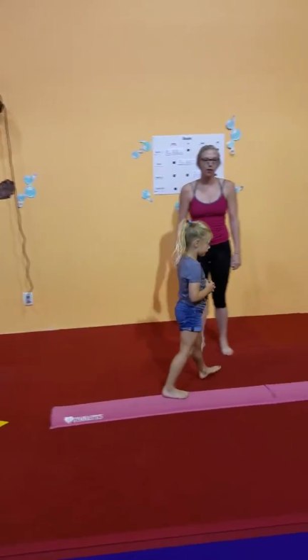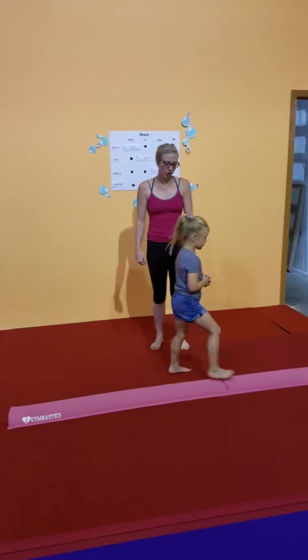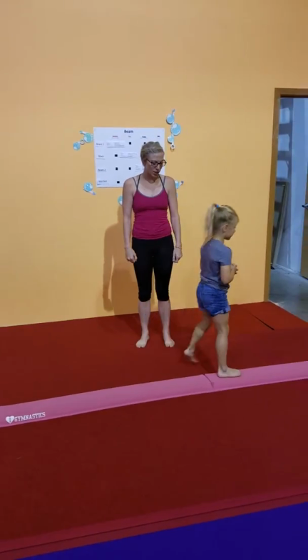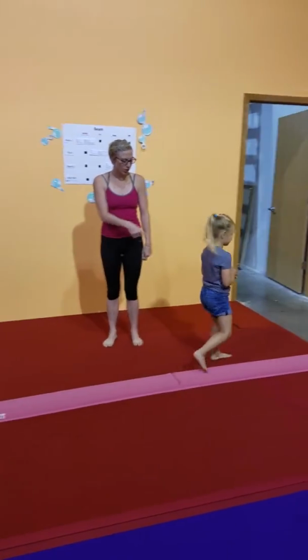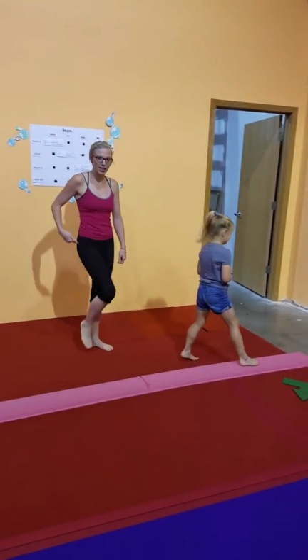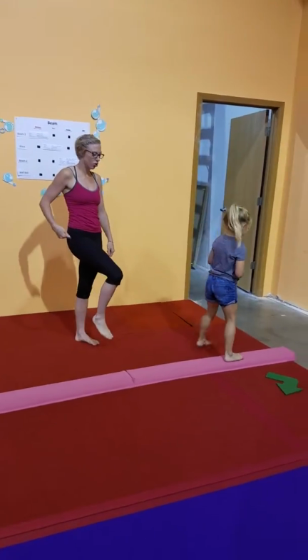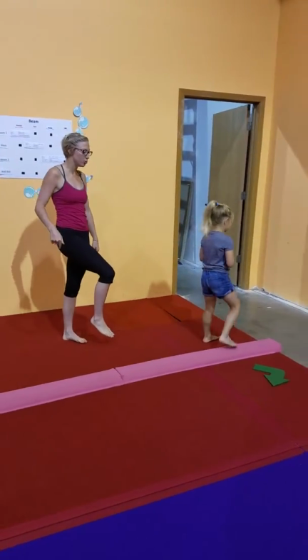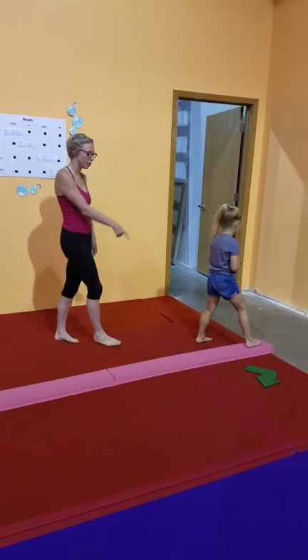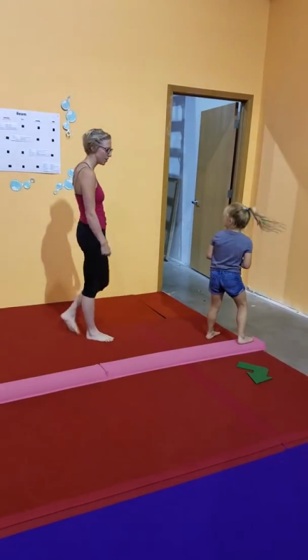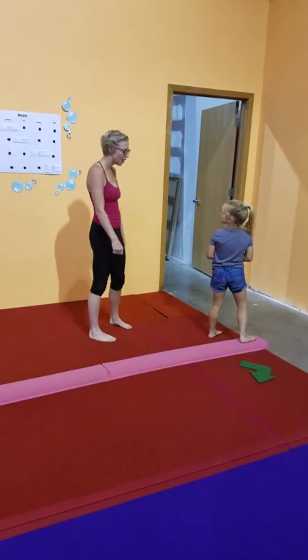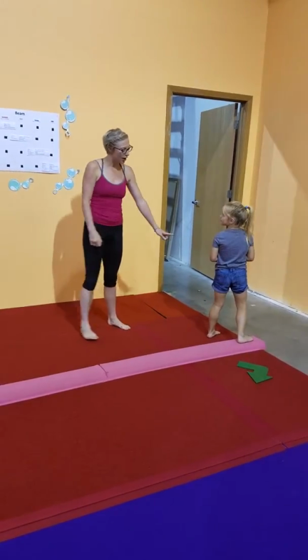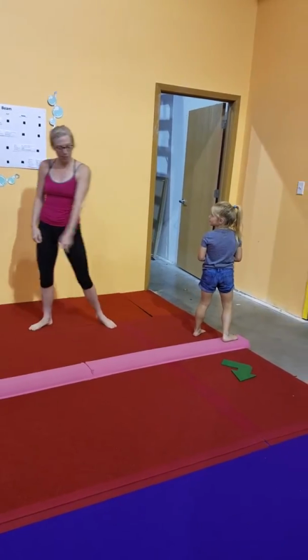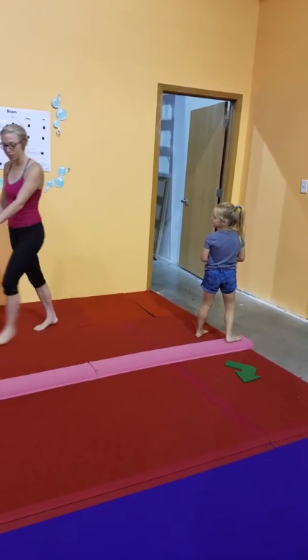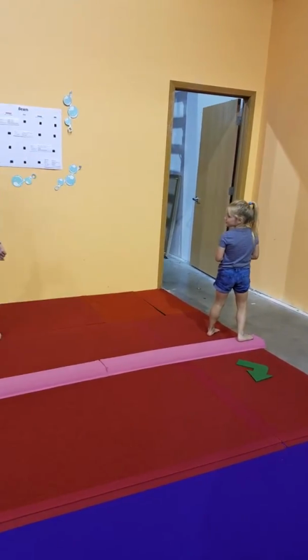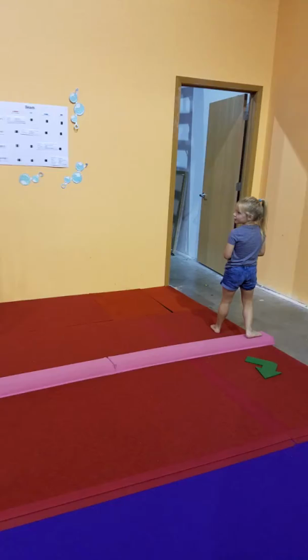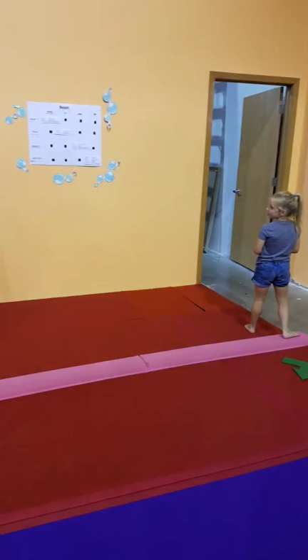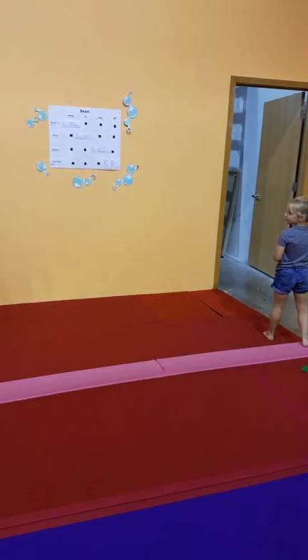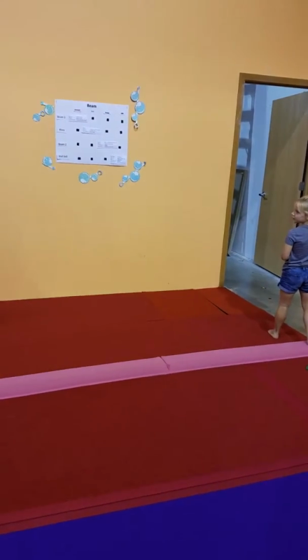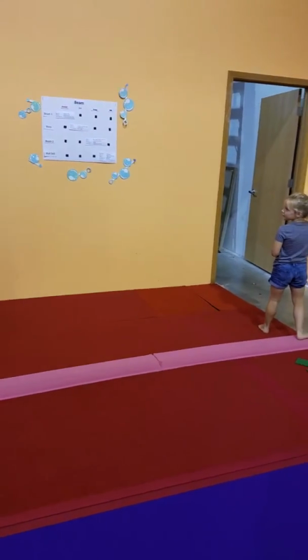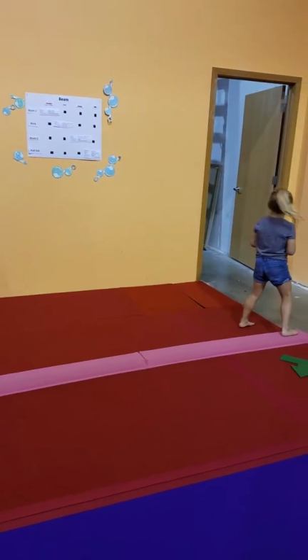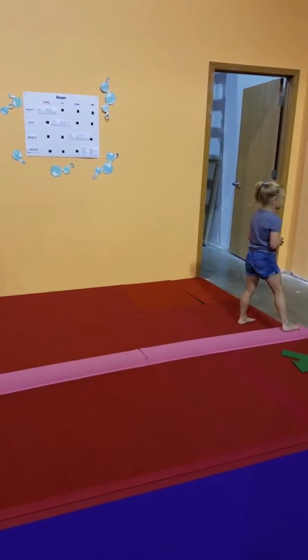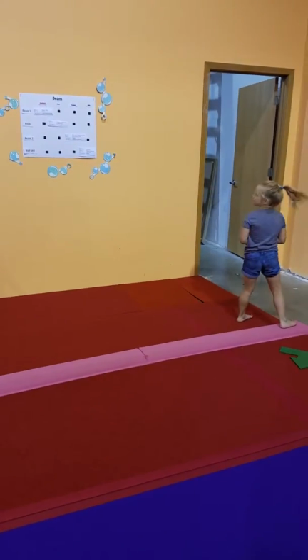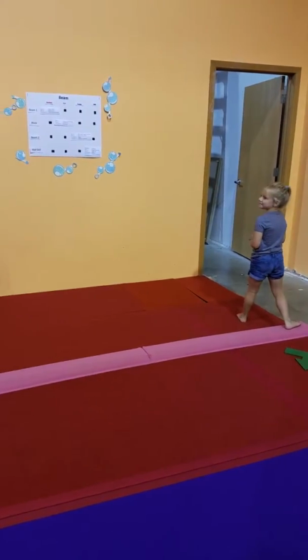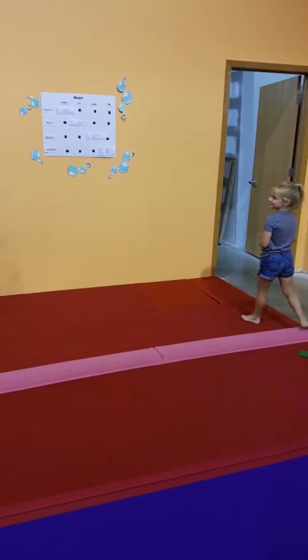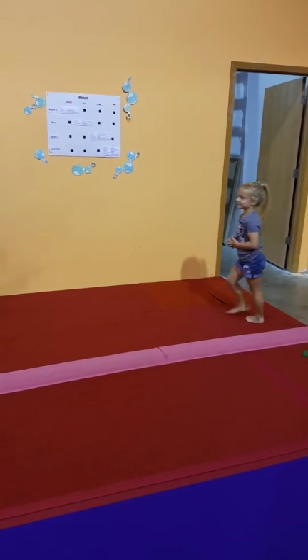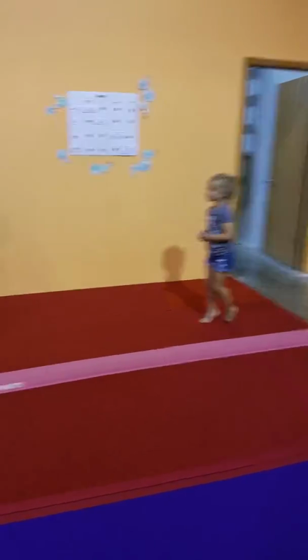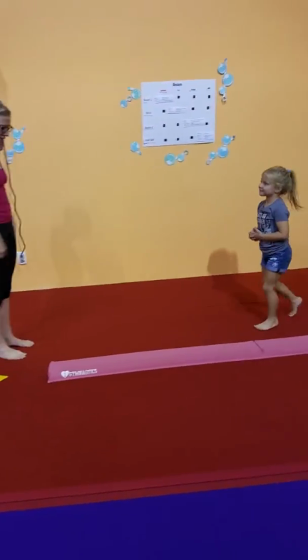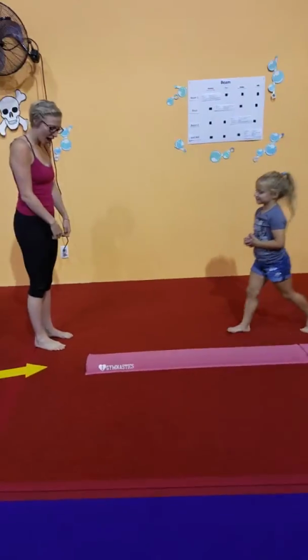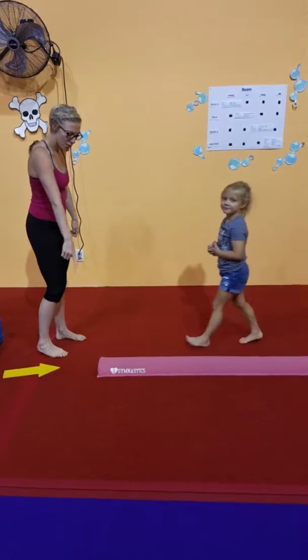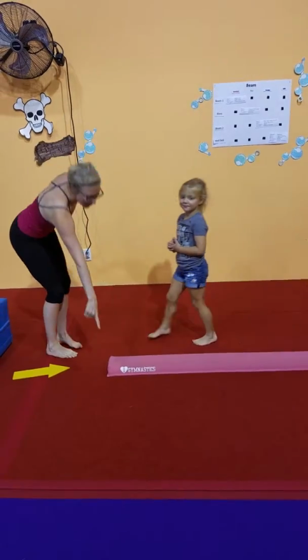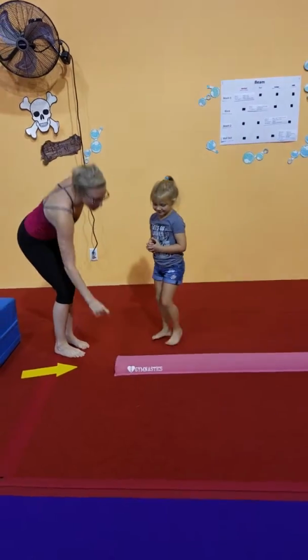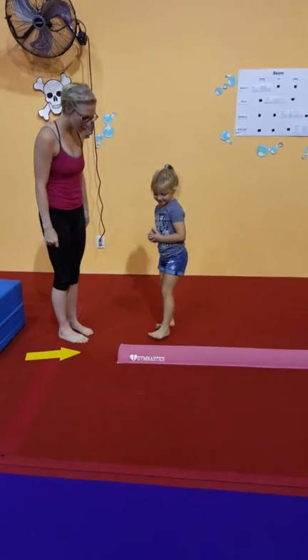Okay, perfect. So right here she's engaging her glute muscle by doing that. Come on back here, Ms. Leah. Just walk over here, just walk to me like normal. There we go. And then come over and stand on this side for me.